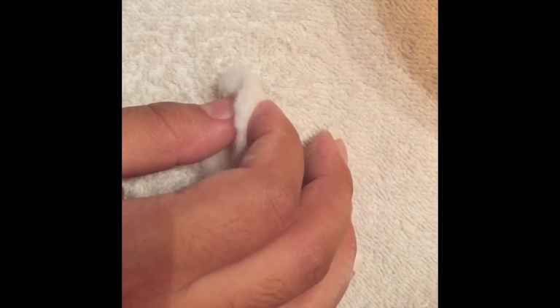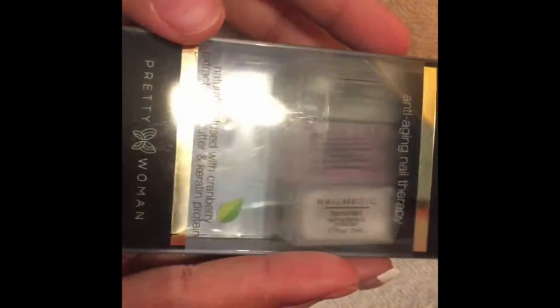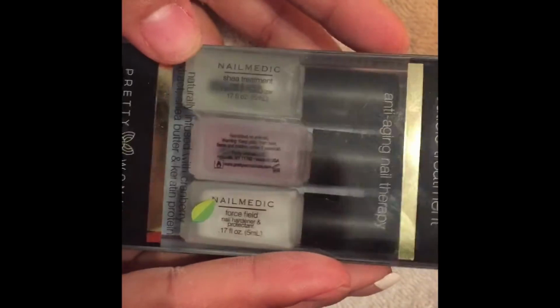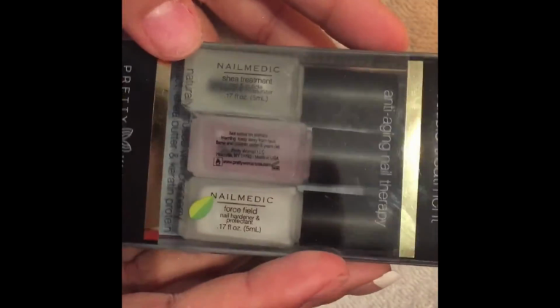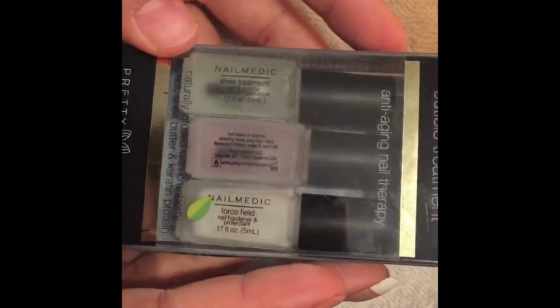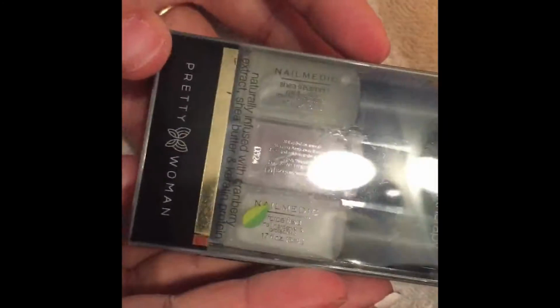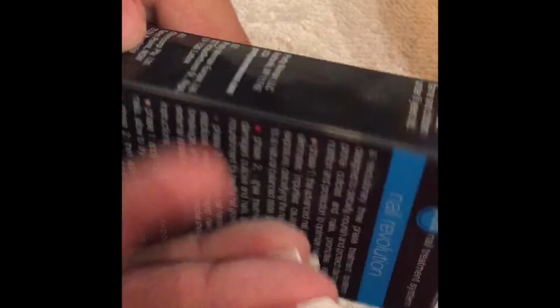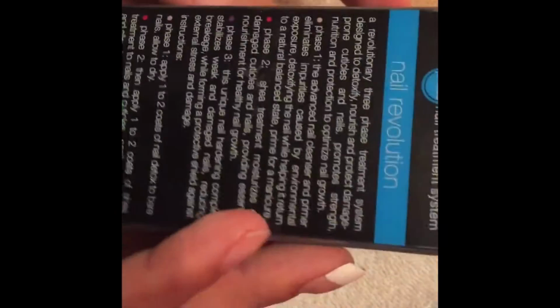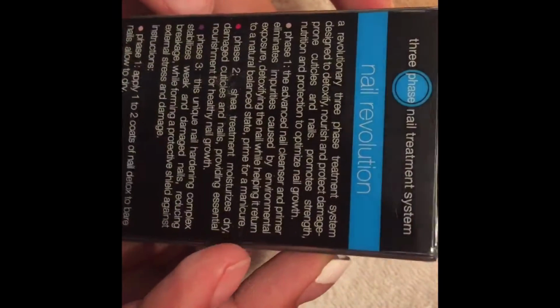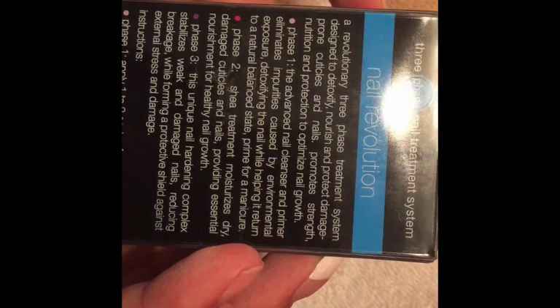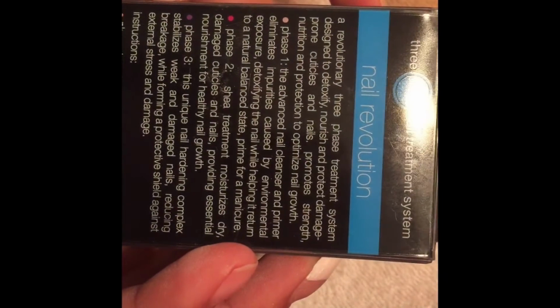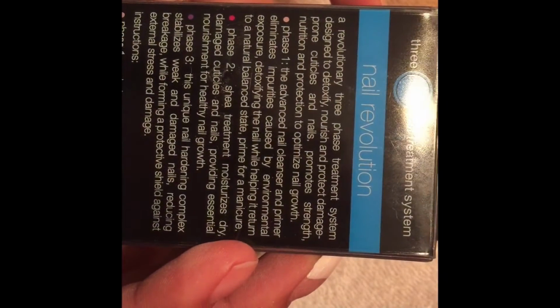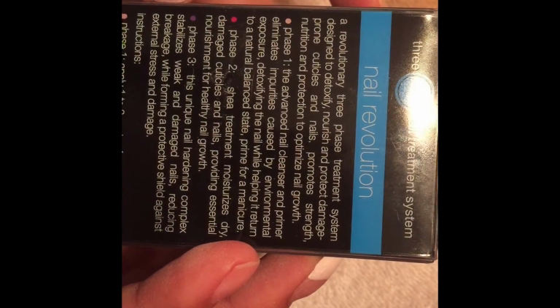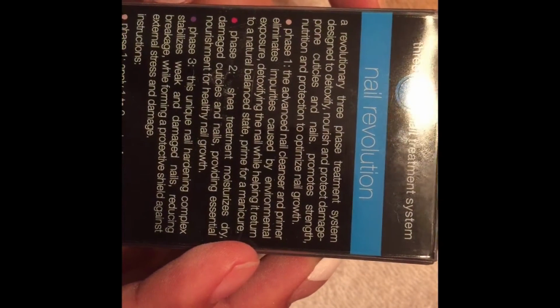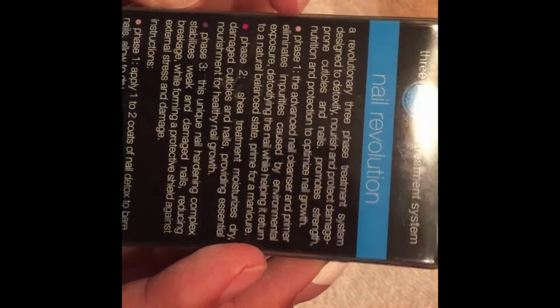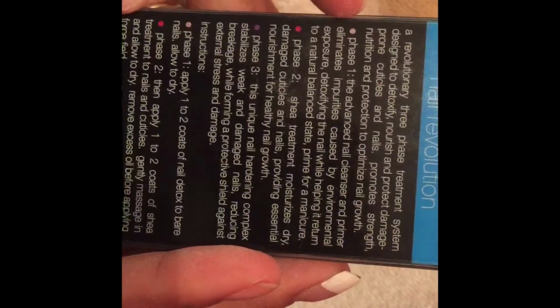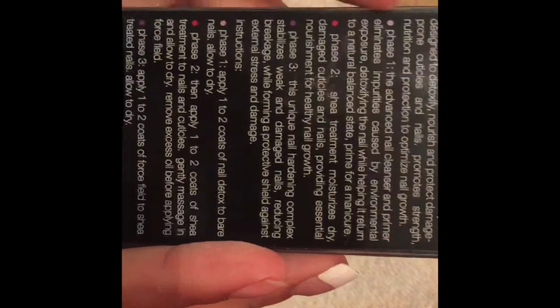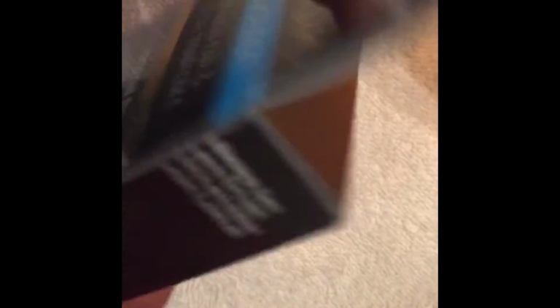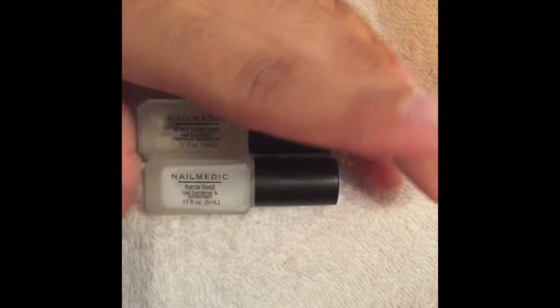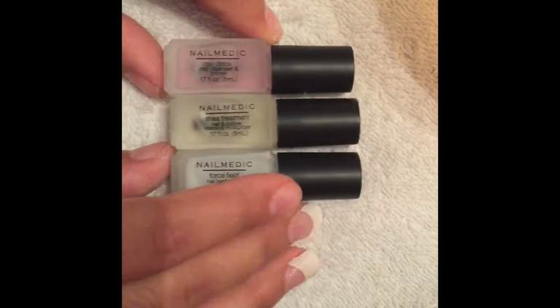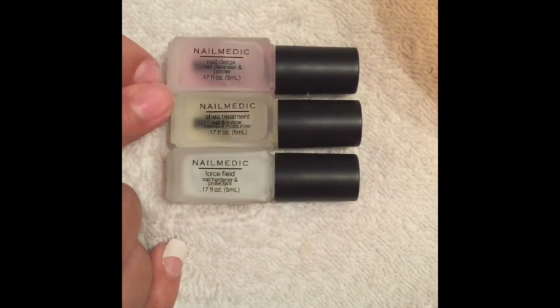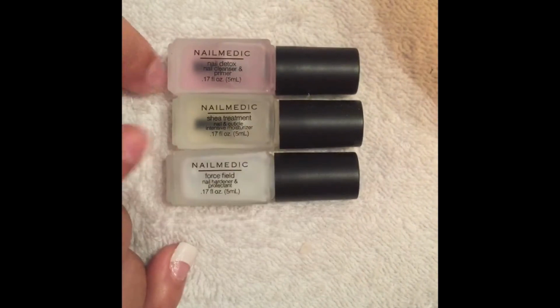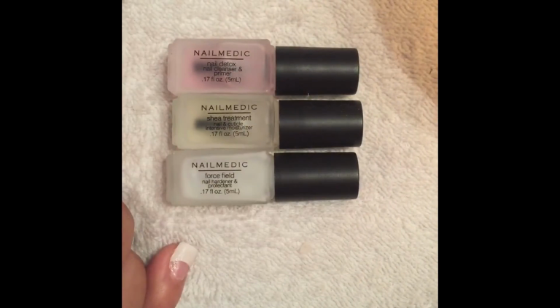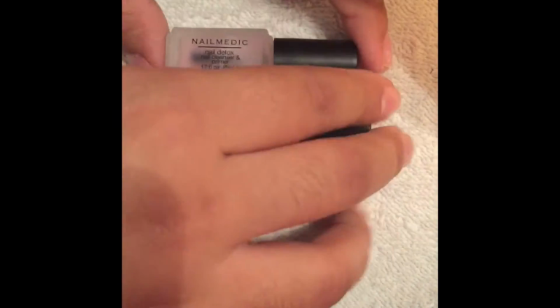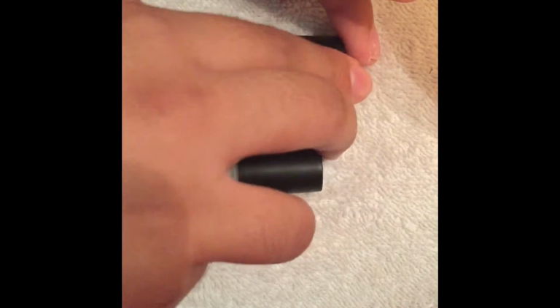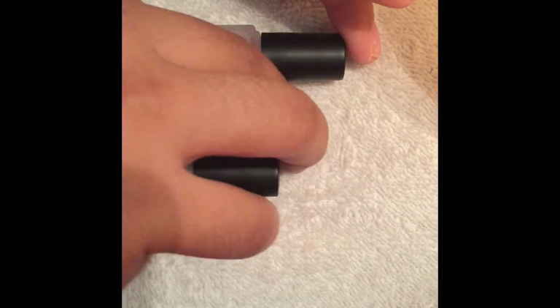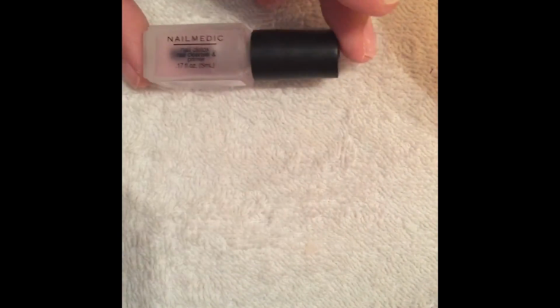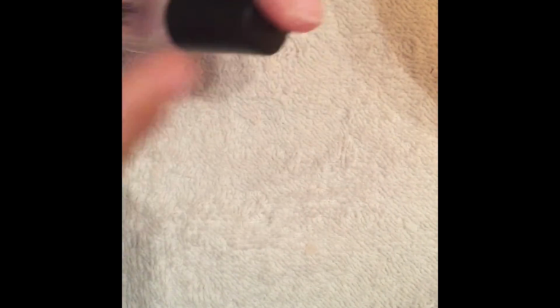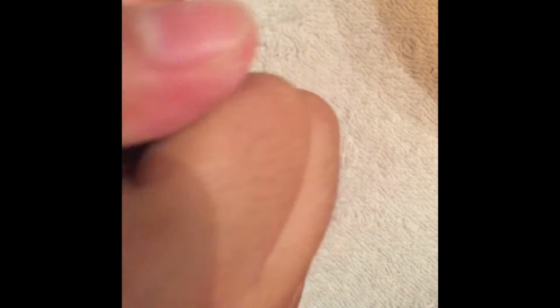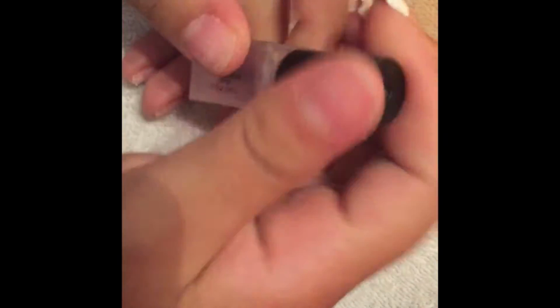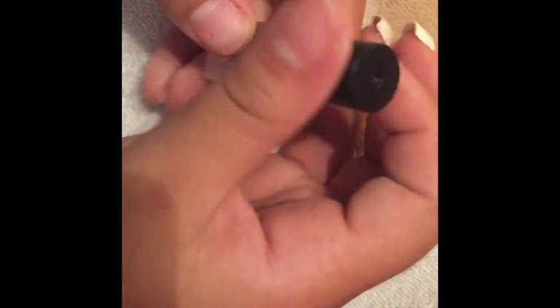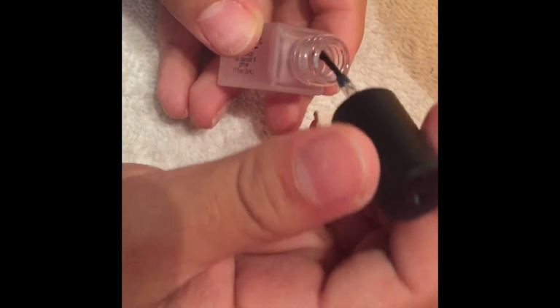I have this mini nail revolution three phase nail and cuticle treatment anti-aging nail therapy. It's naturally infused with cranberry extract, shea butter, and keratin protein. It comes with three little nail polishes.